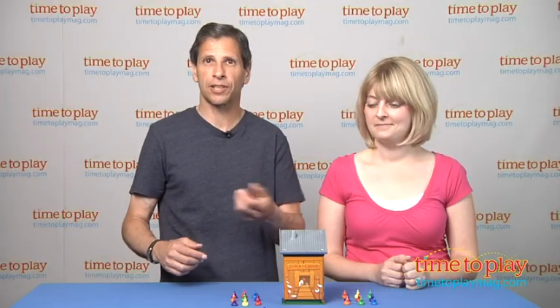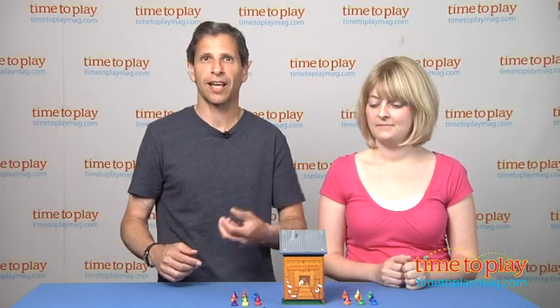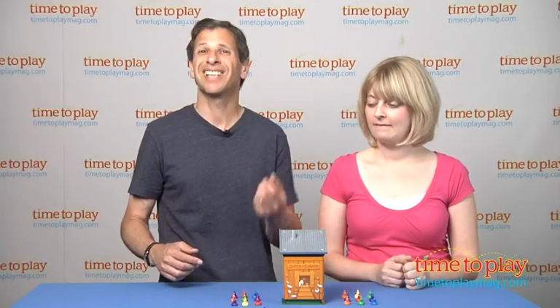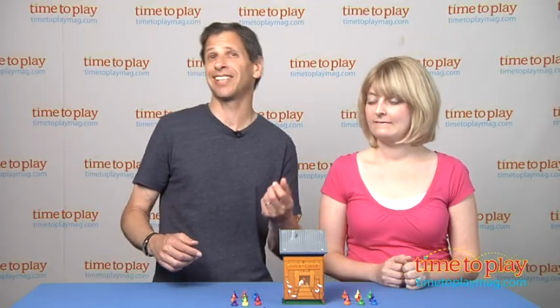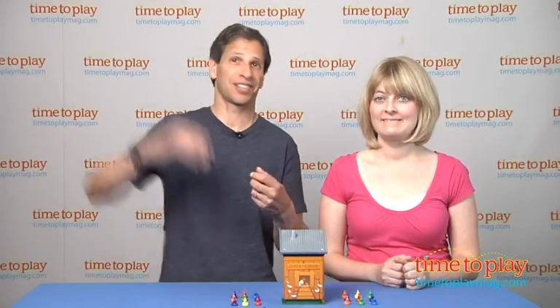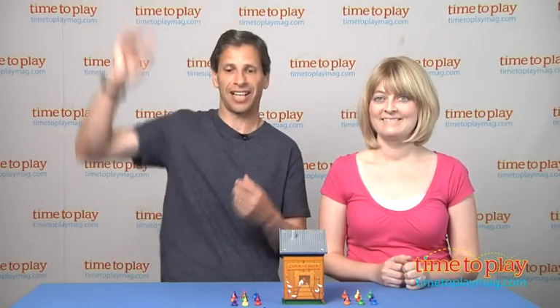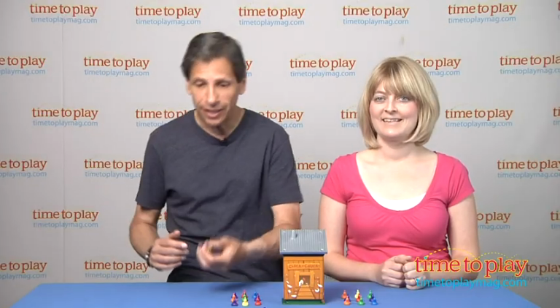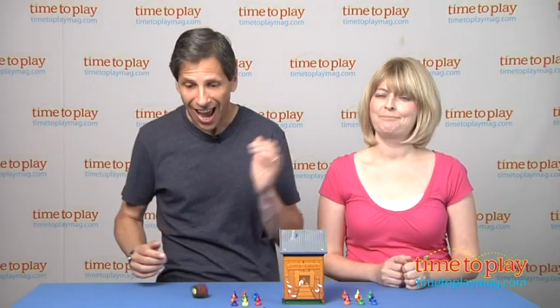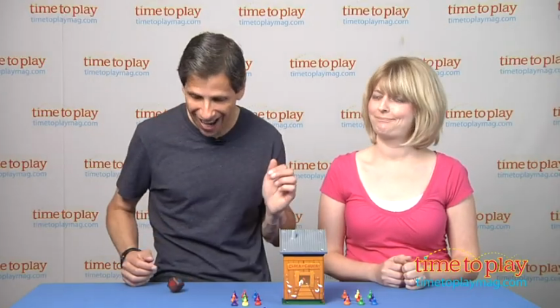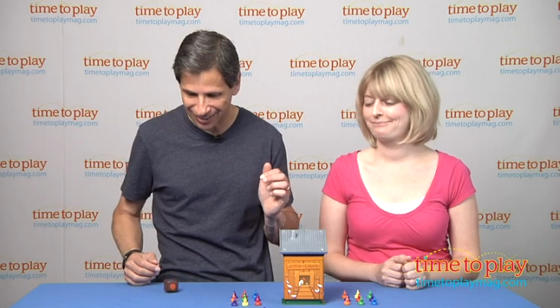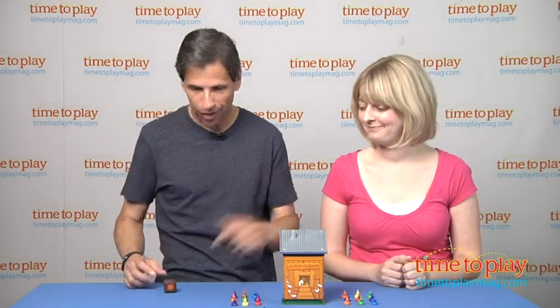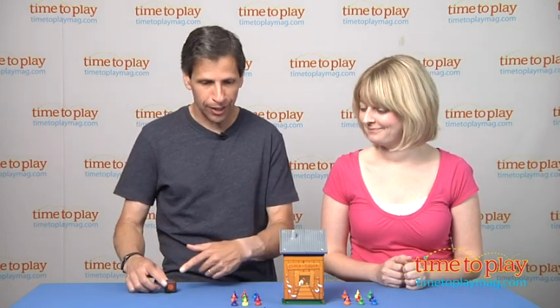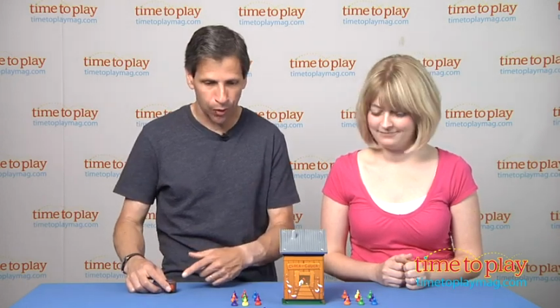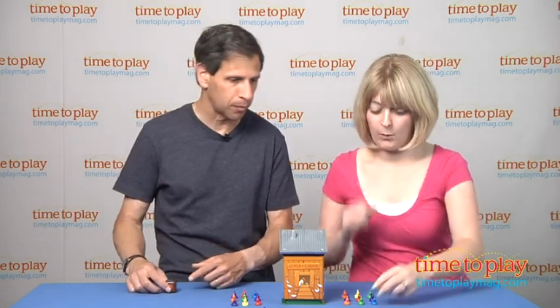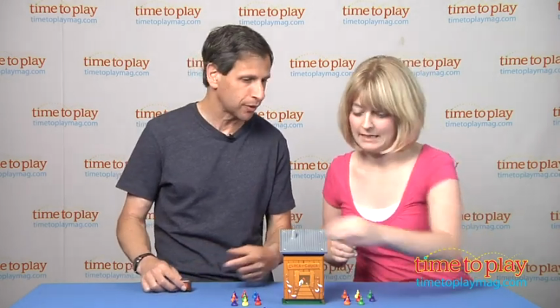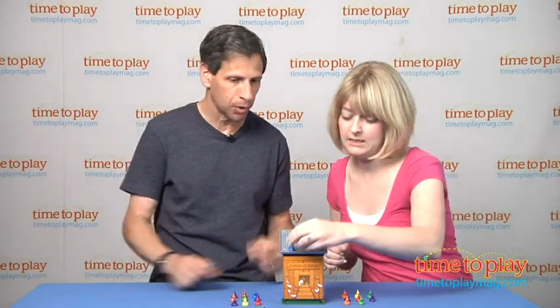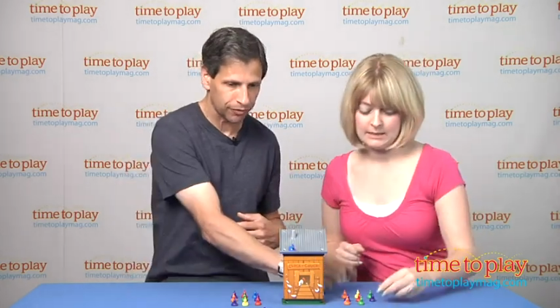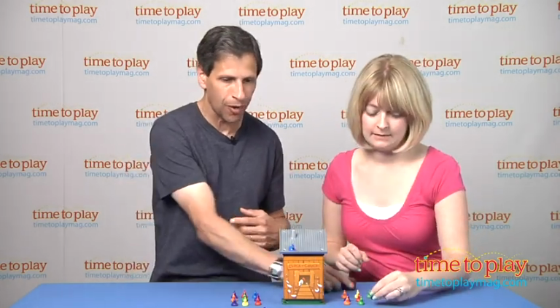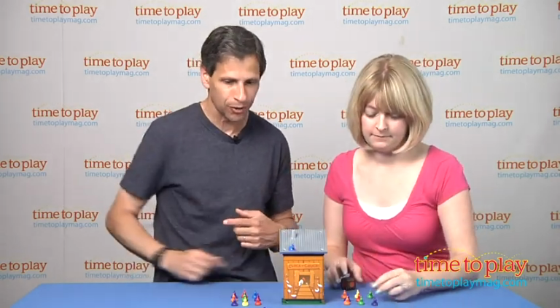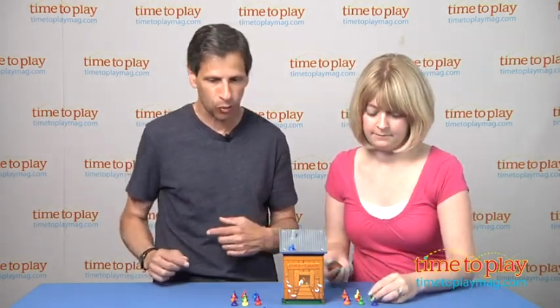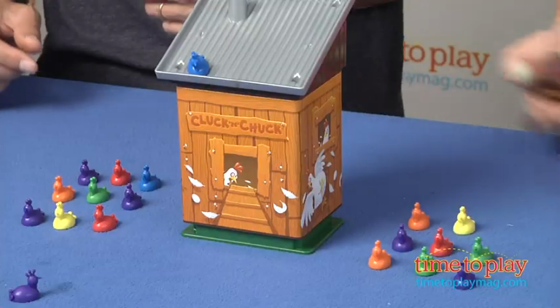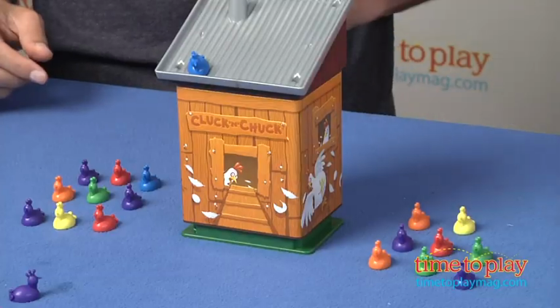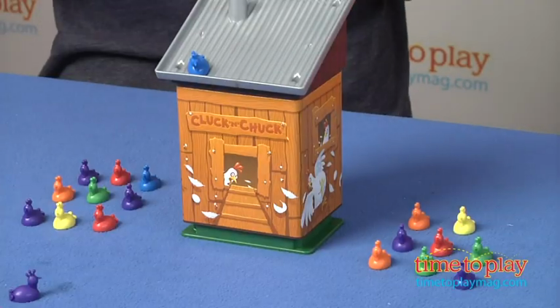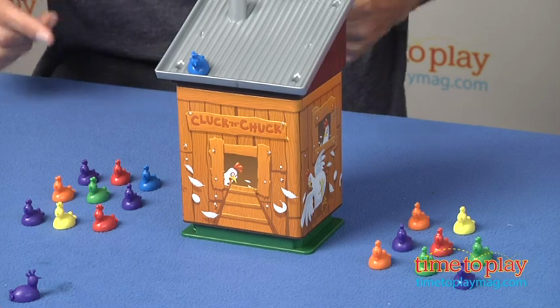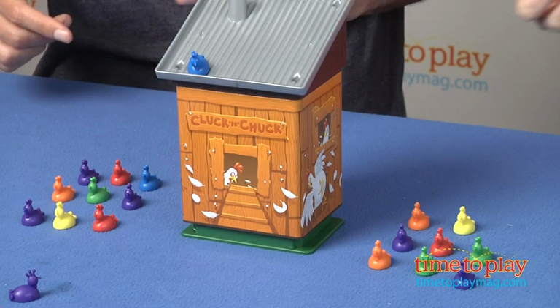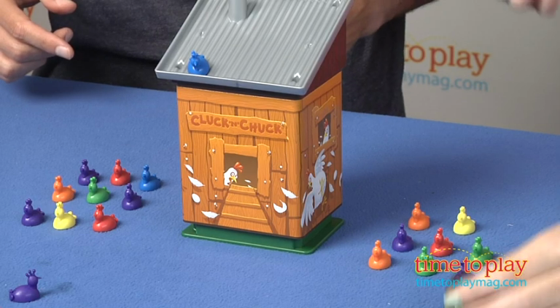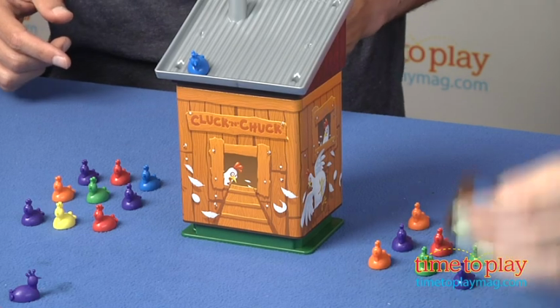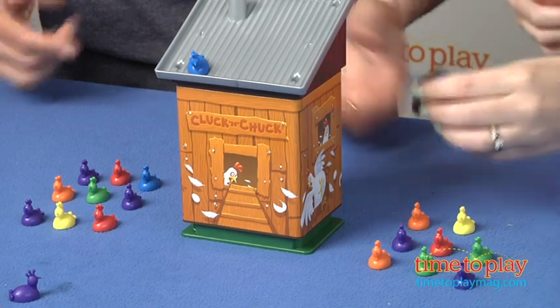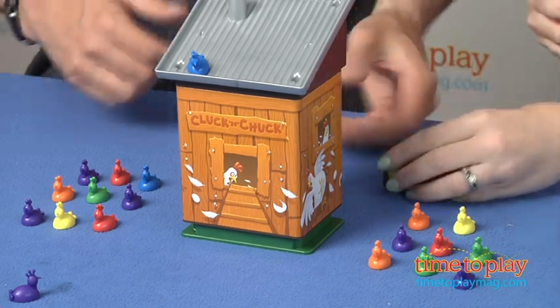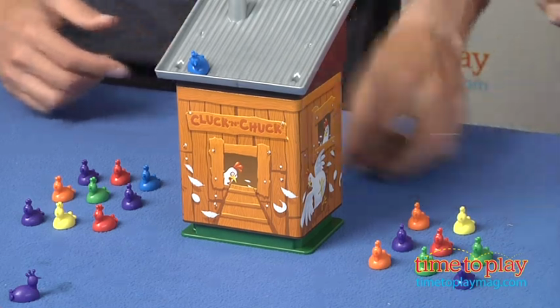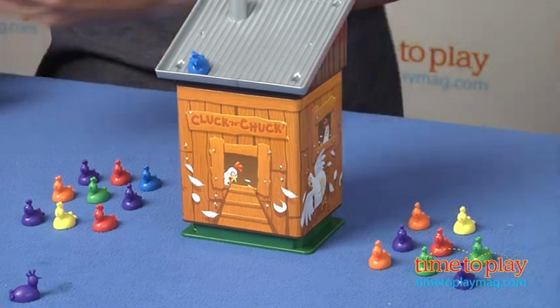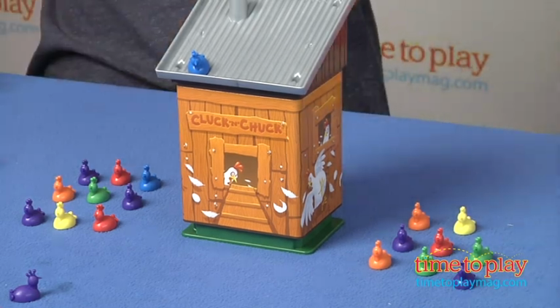I'm going to start the game — they say the youngest goes first, that's me — and you get to roll. A blue! I don't have a blue one. You have a blue one in front row, and you get to roll, and you move one up. And you don't have a blue one either, so I get to go.